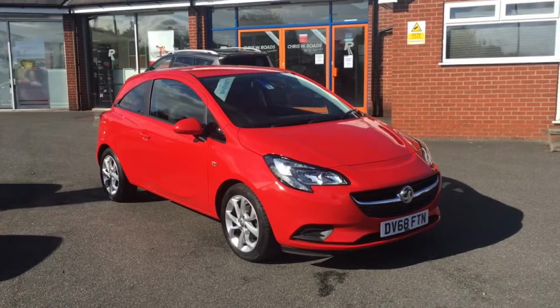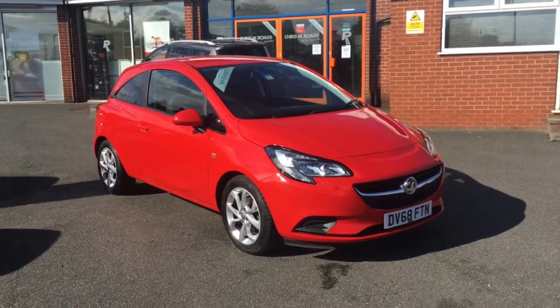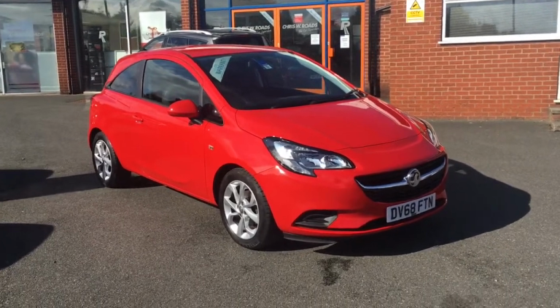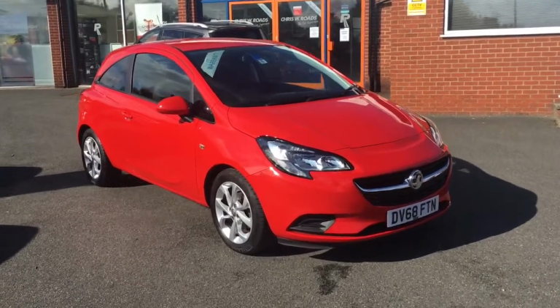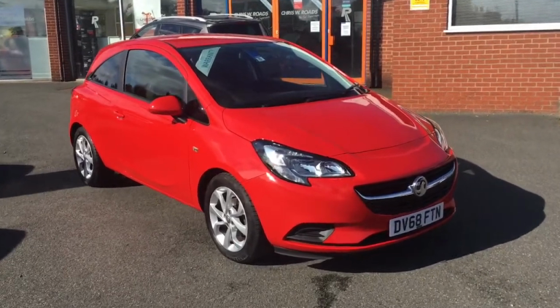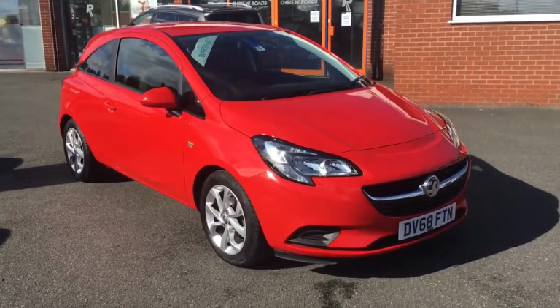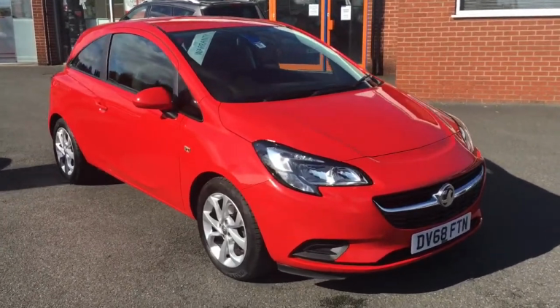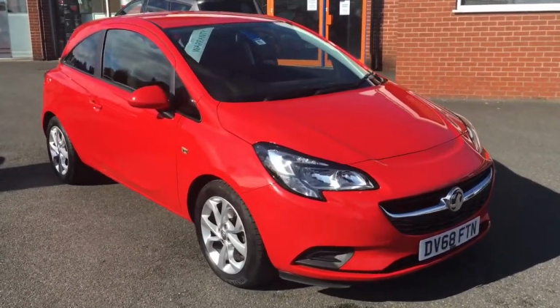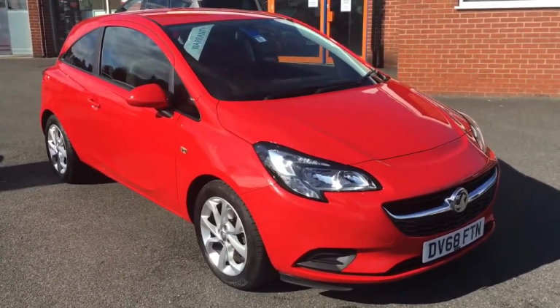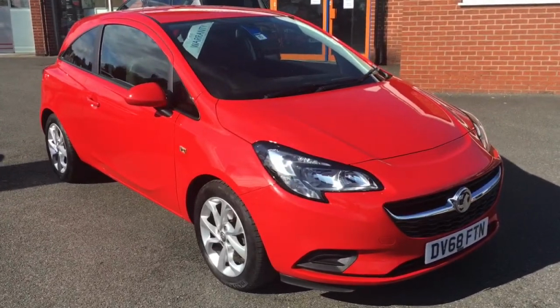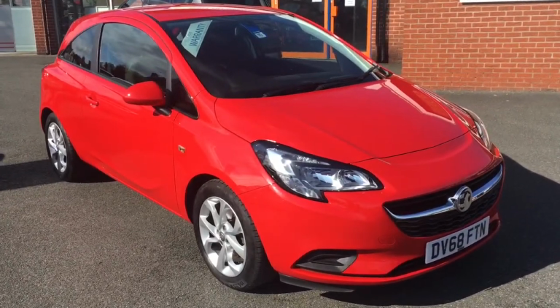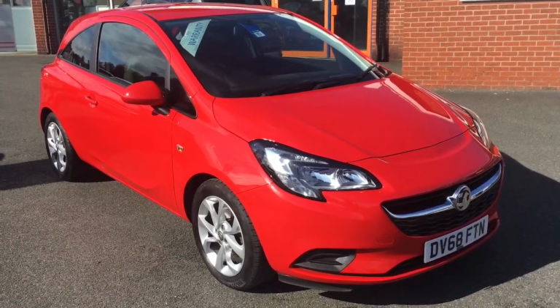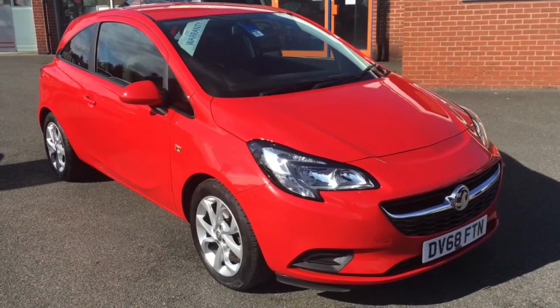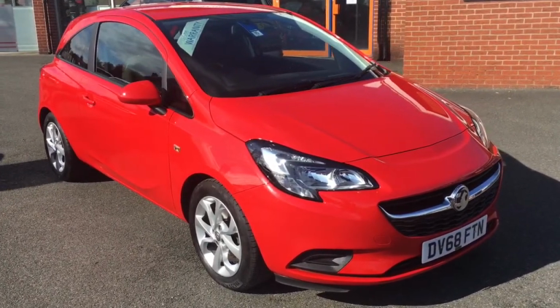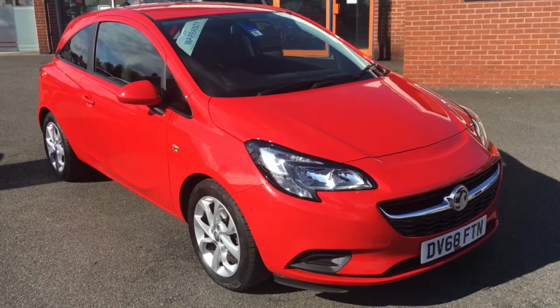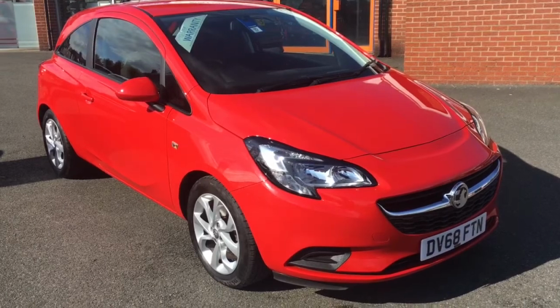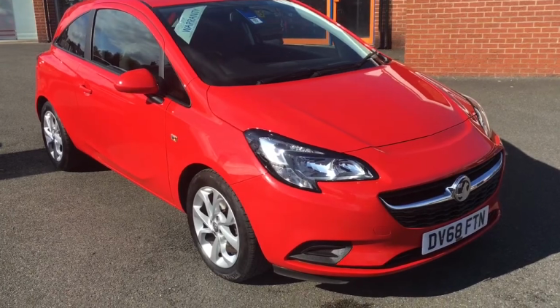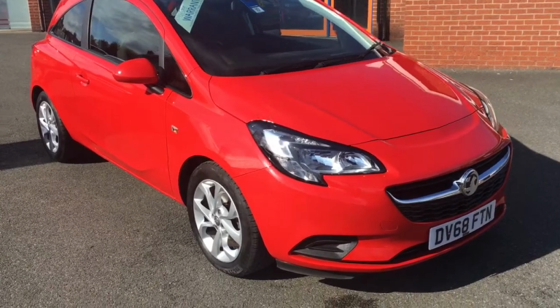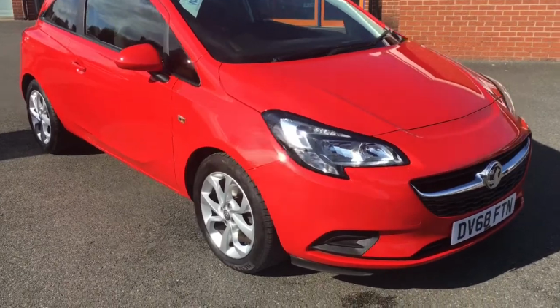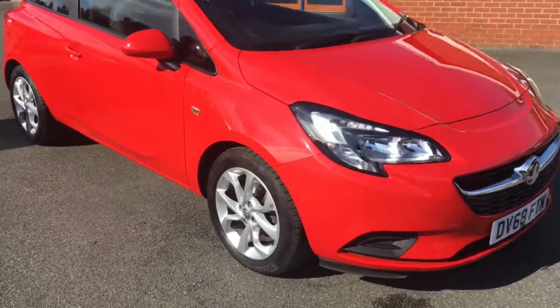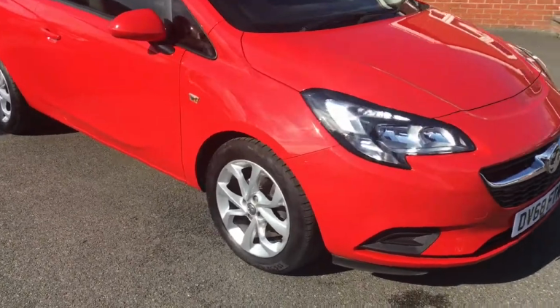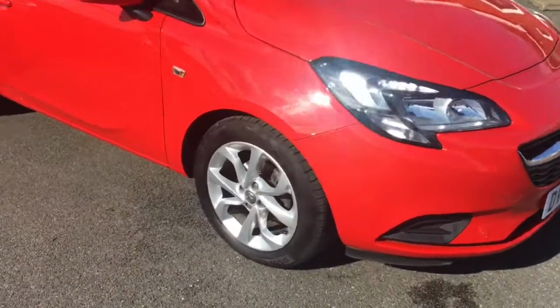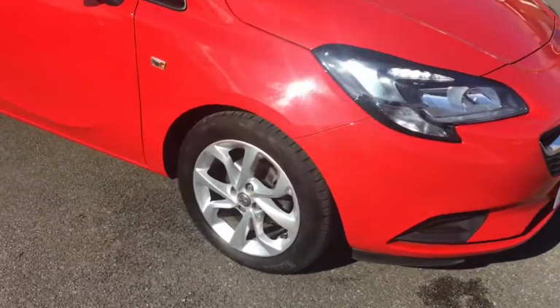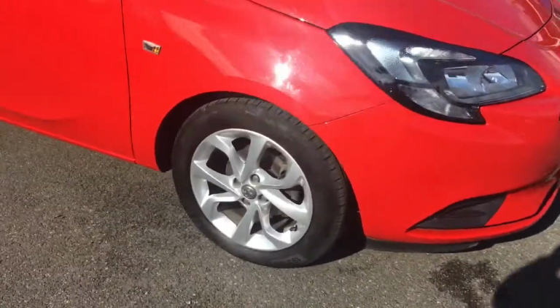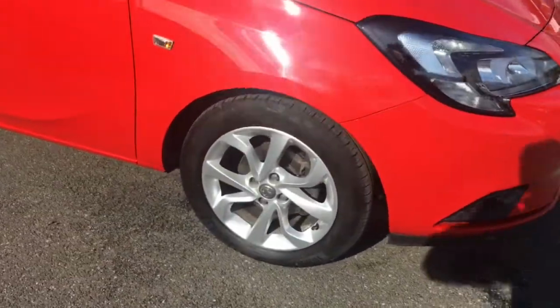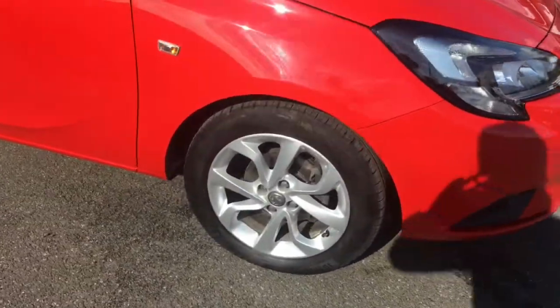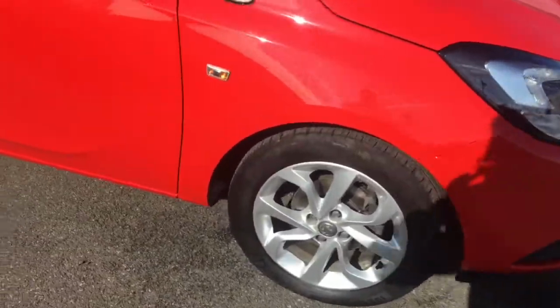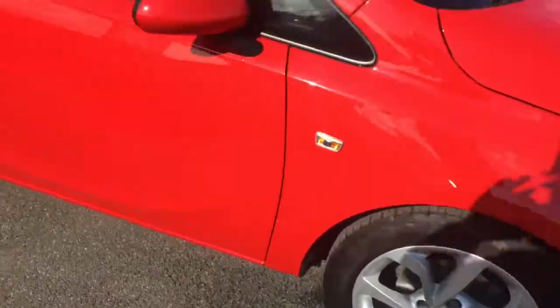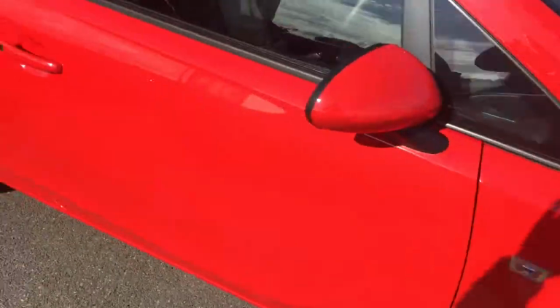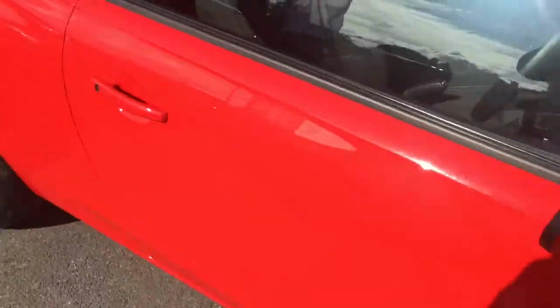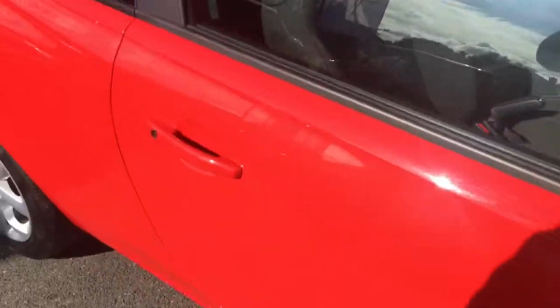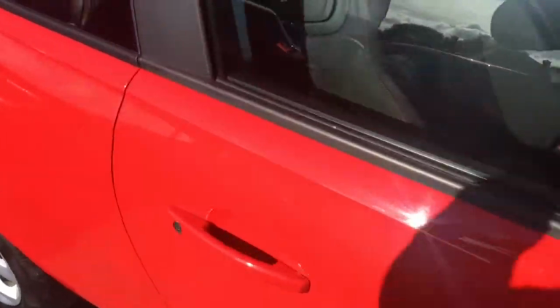Hello, this is Rob from Crystal W Roads in Ripley. Here we have a Vauxhall Corsa in lava red with 16 inch silver alloy wheels. It's a great looking hatchback.